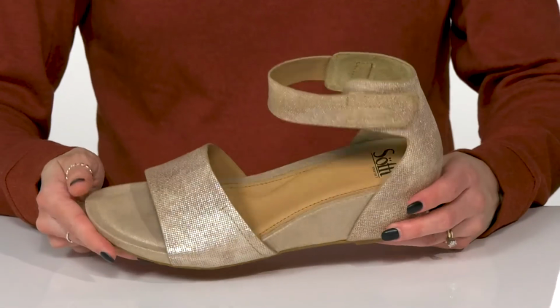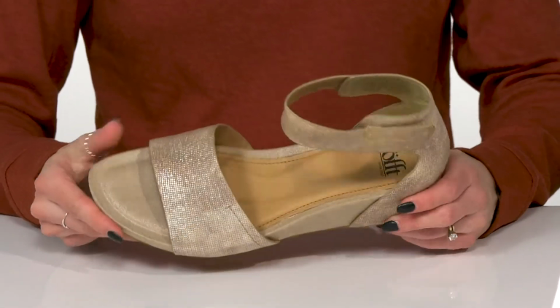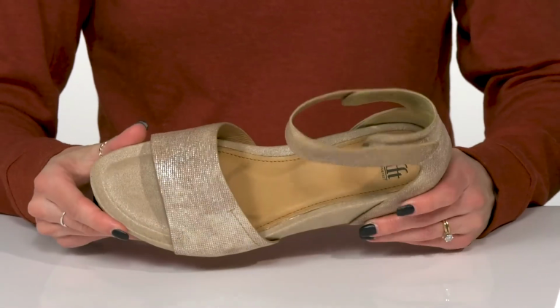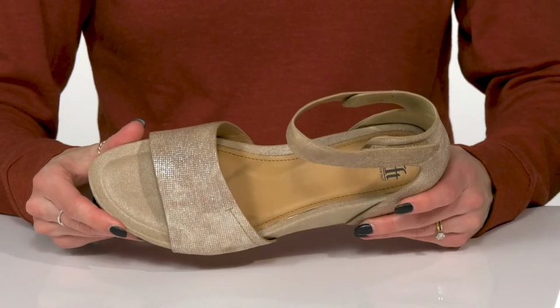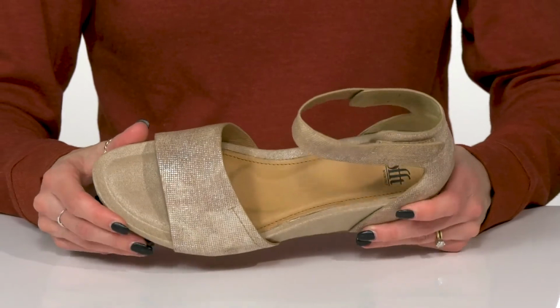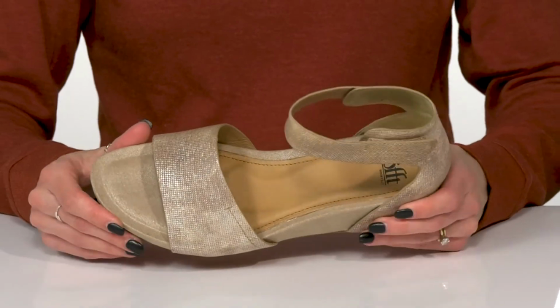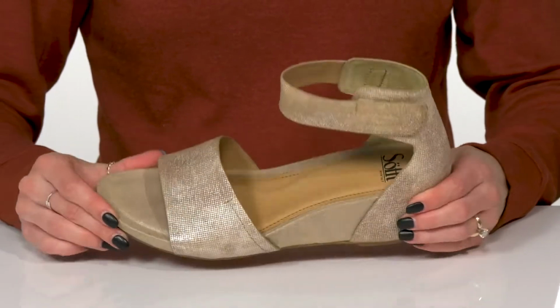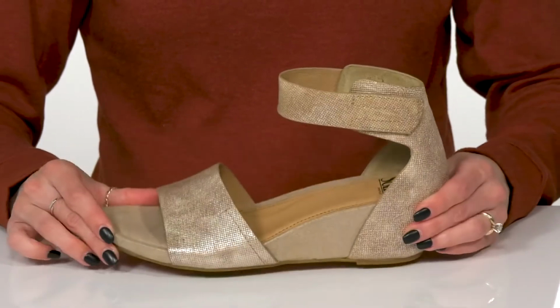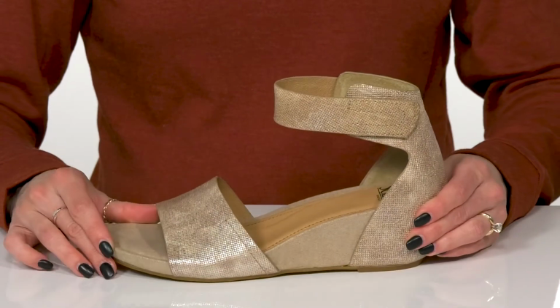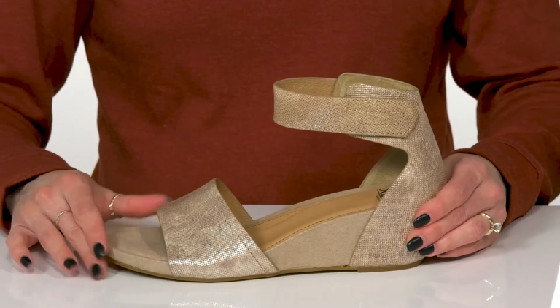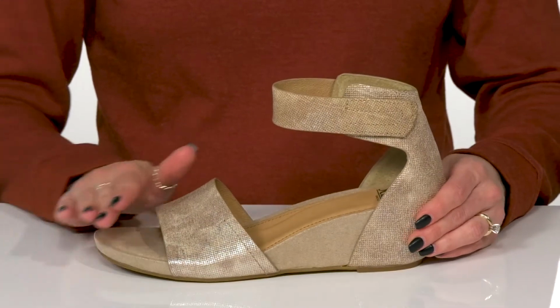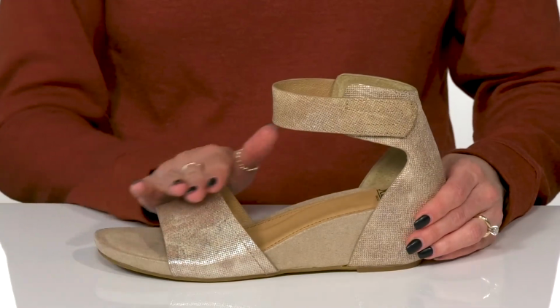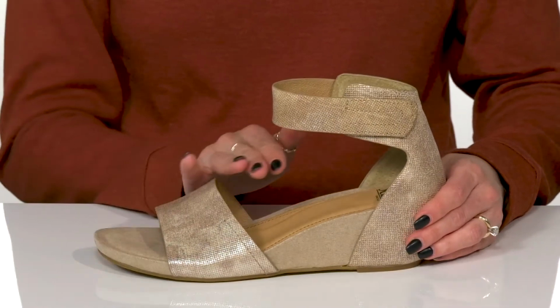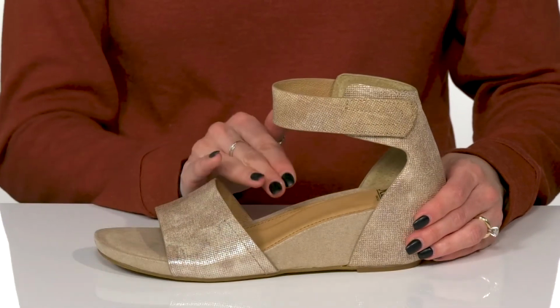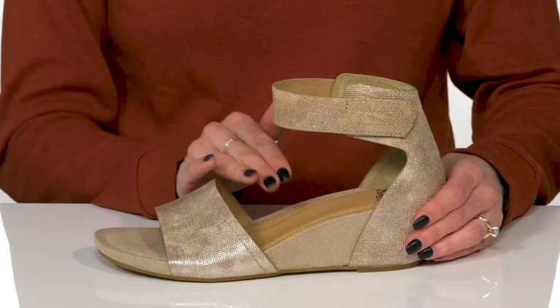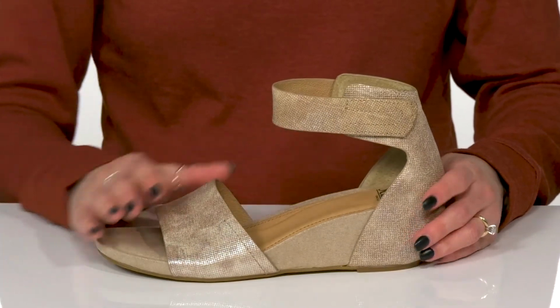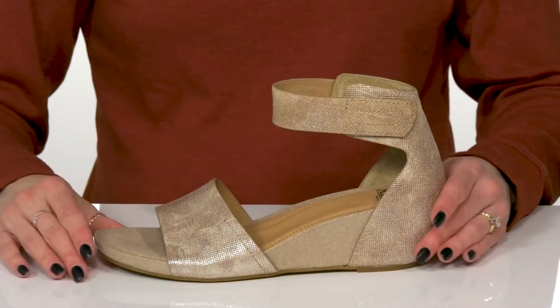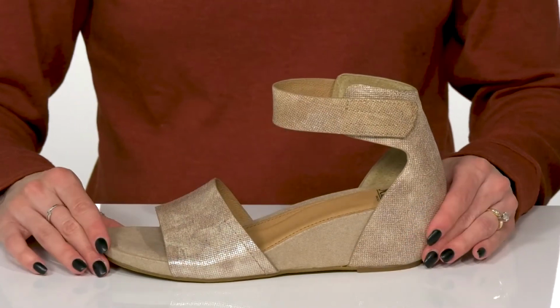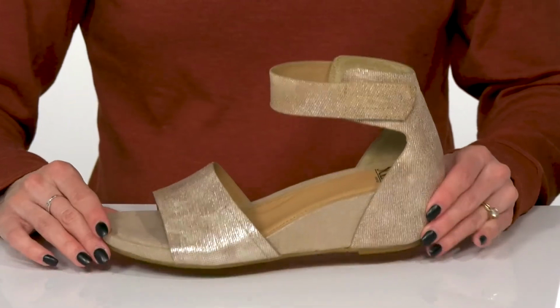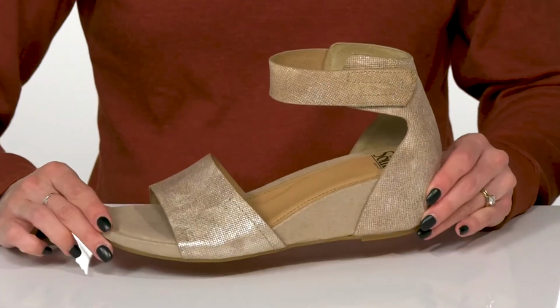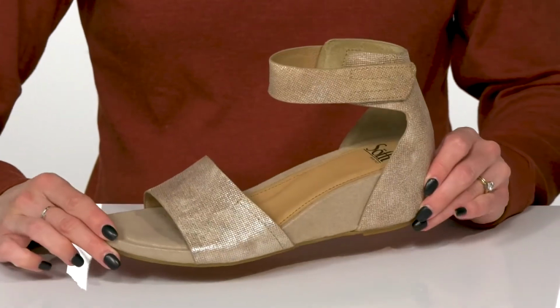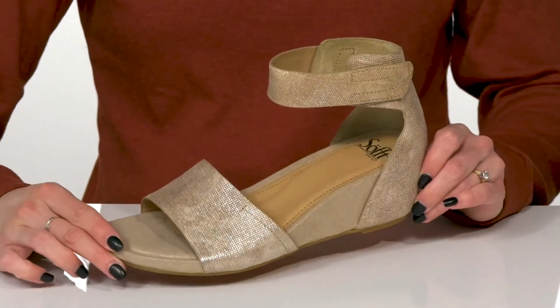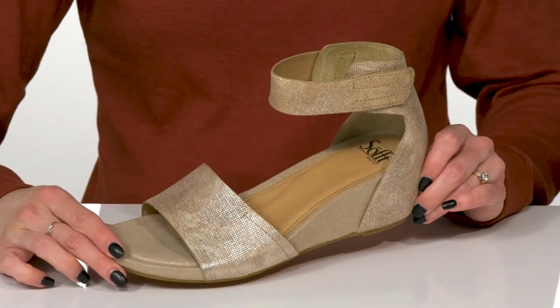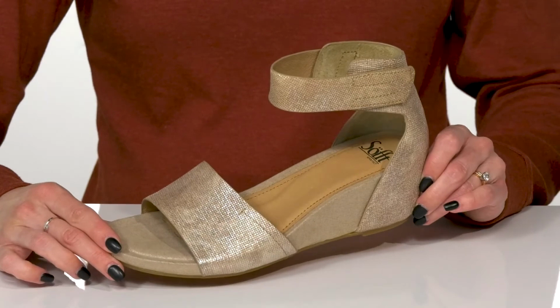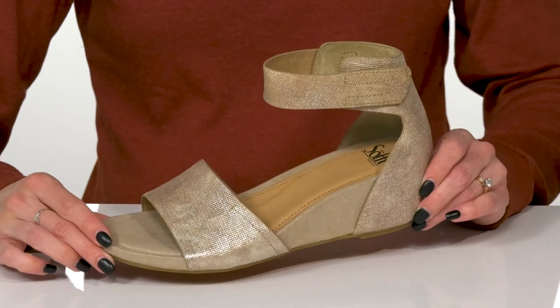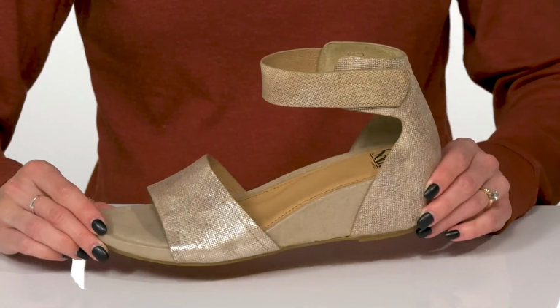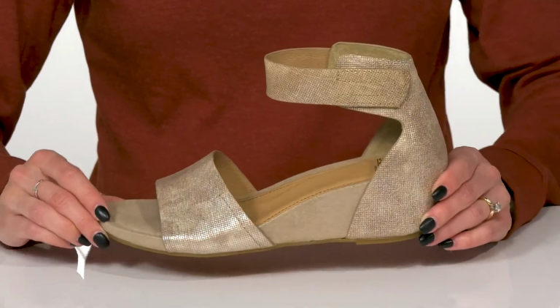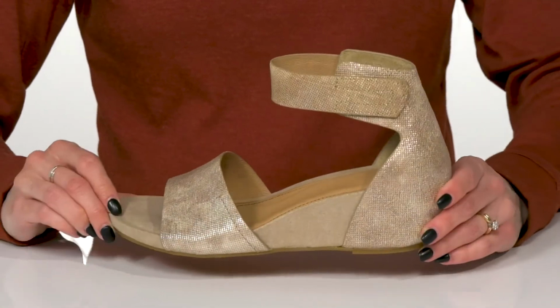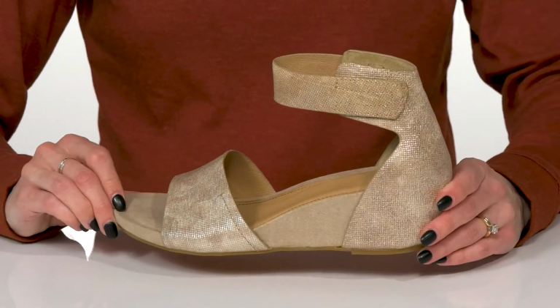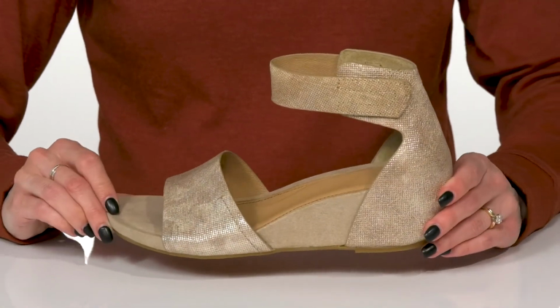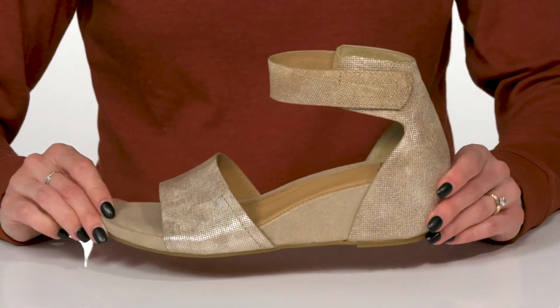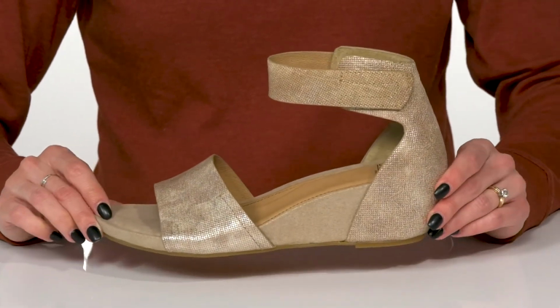The open toe construction is actually going to feel great when it's warm outside. And you can style these with a flowy dress for a romantic date night.